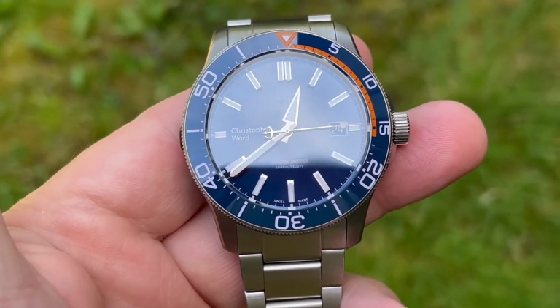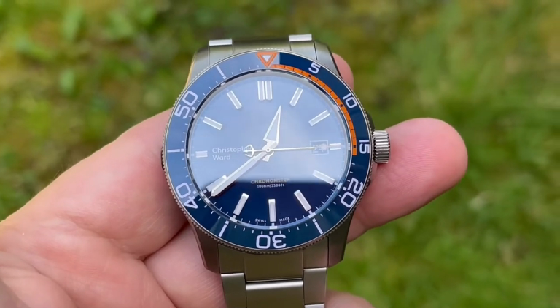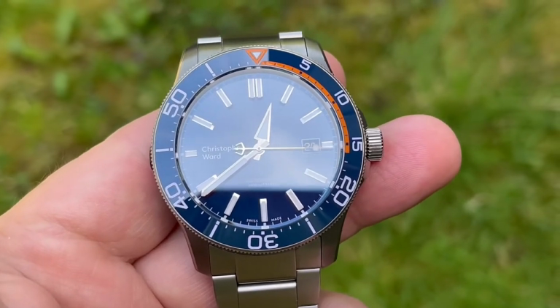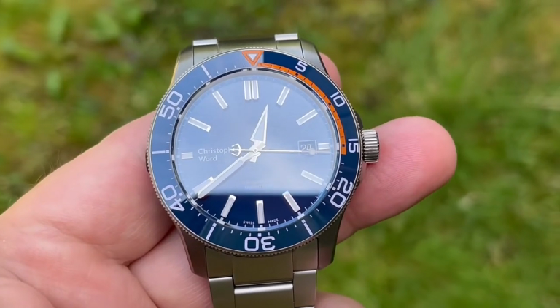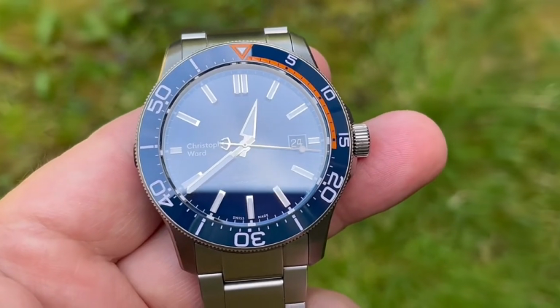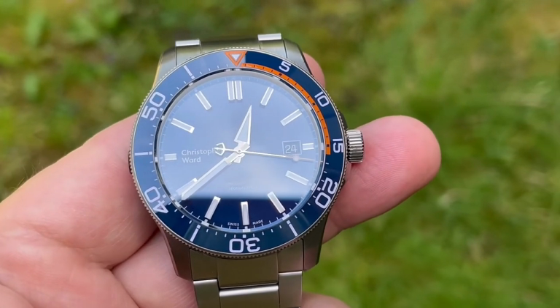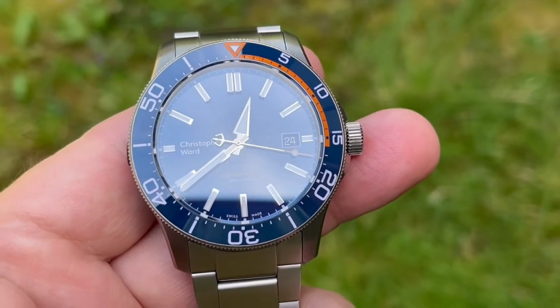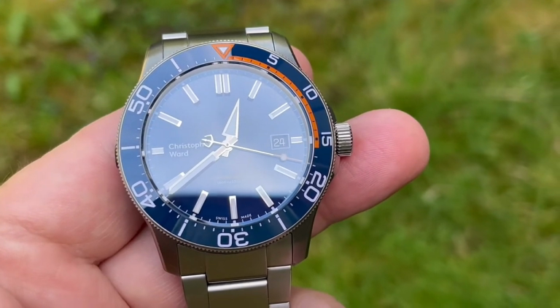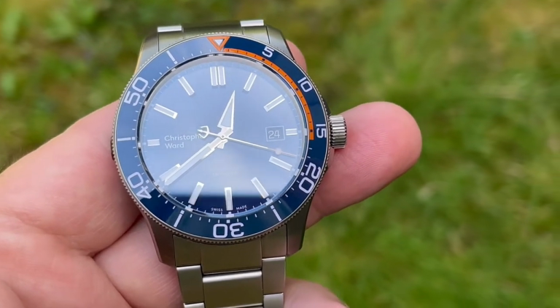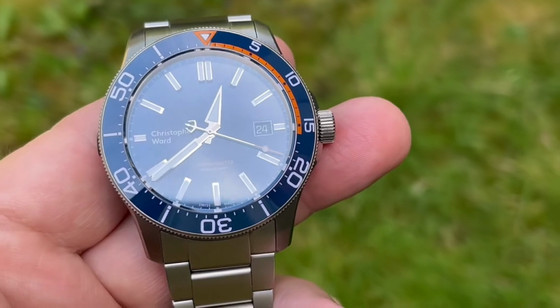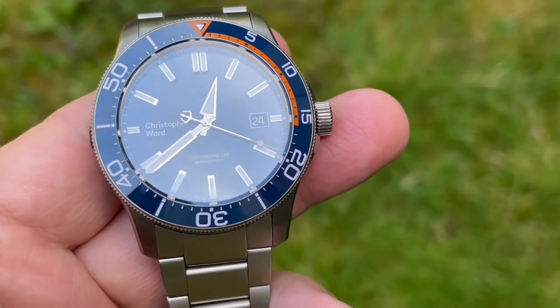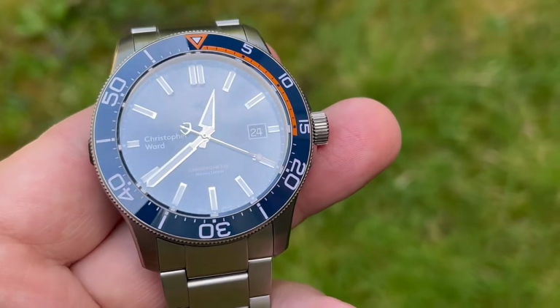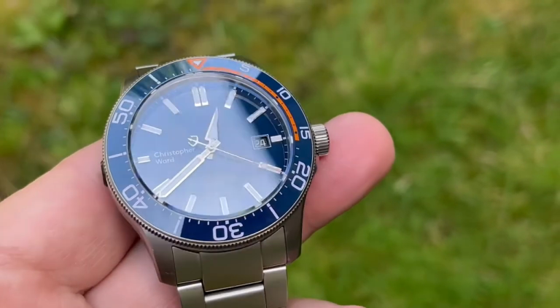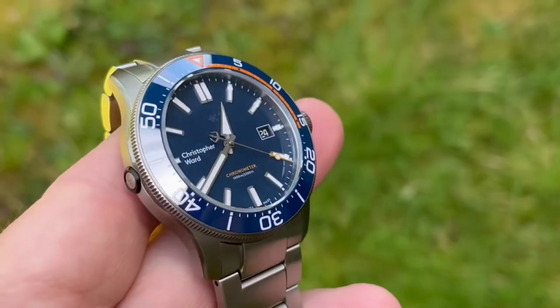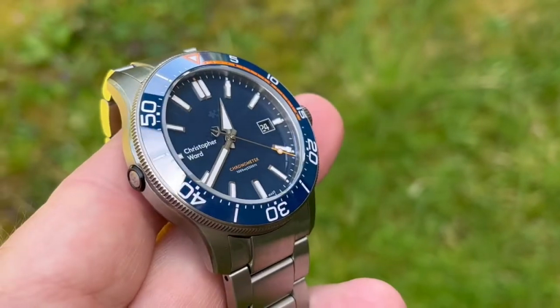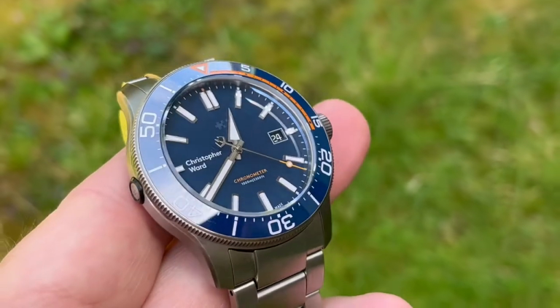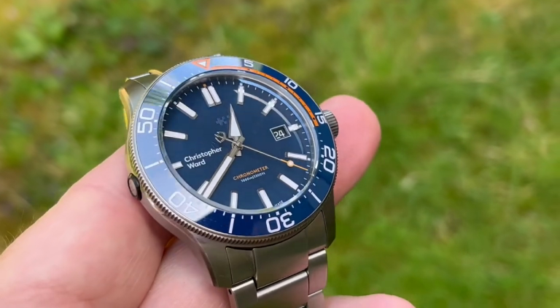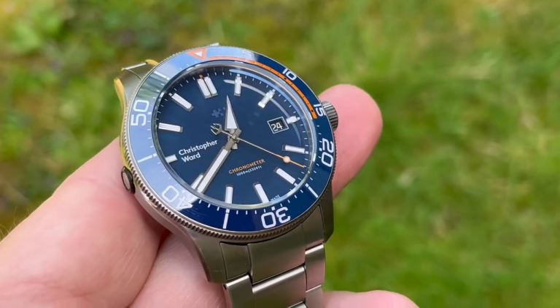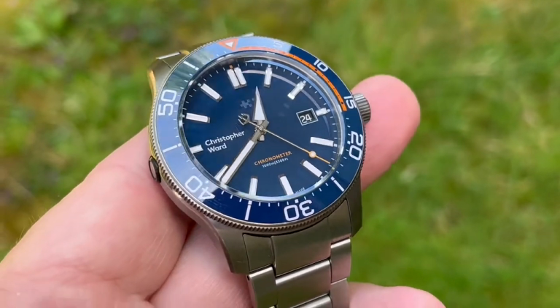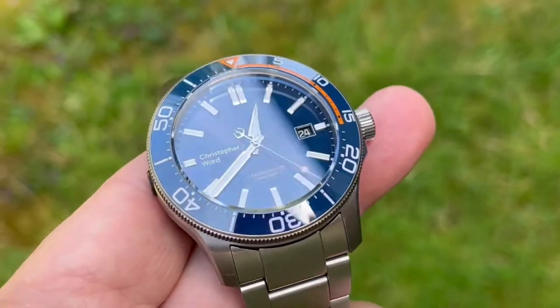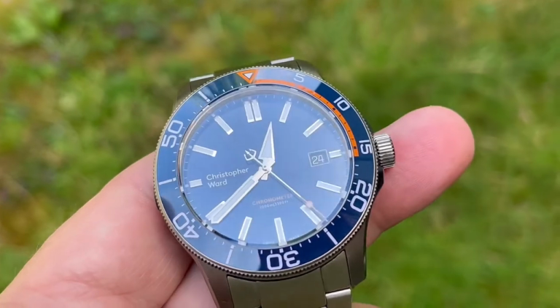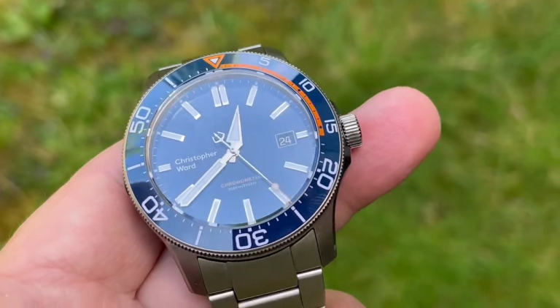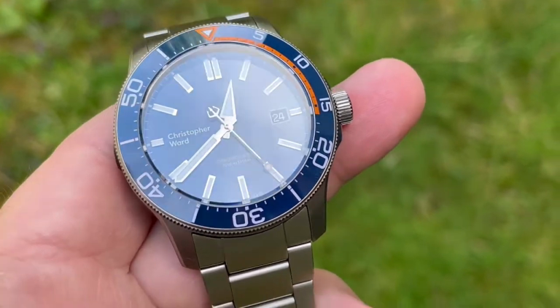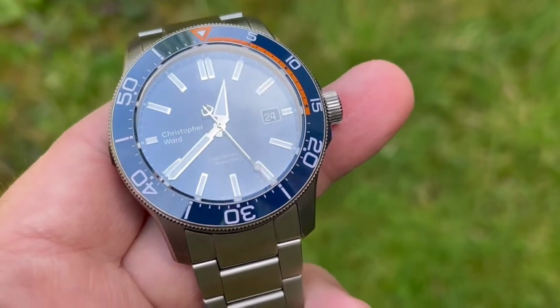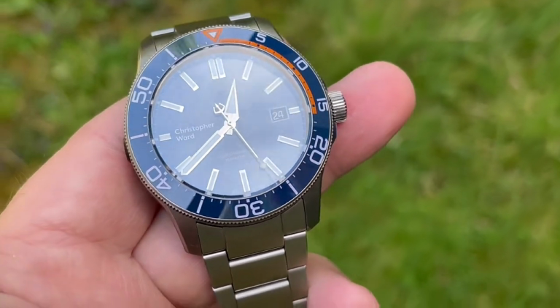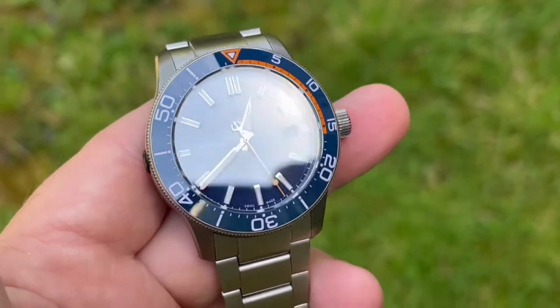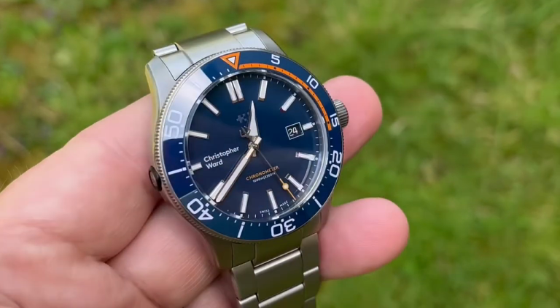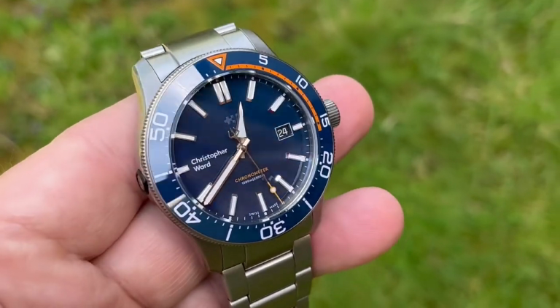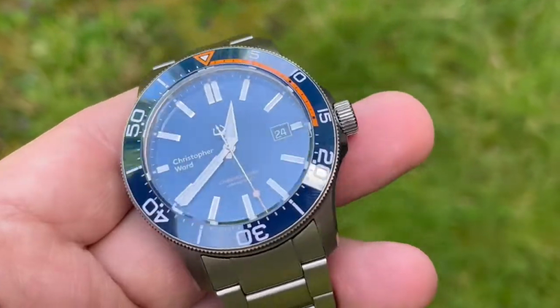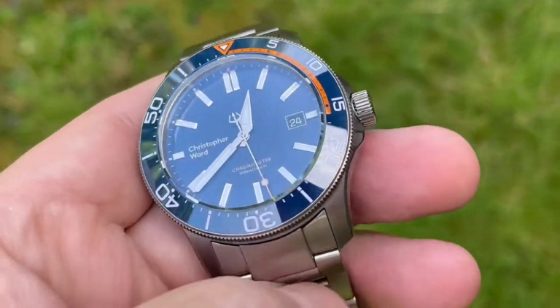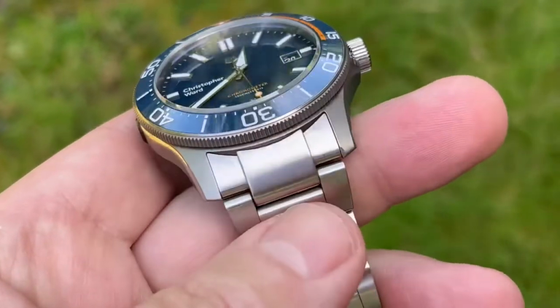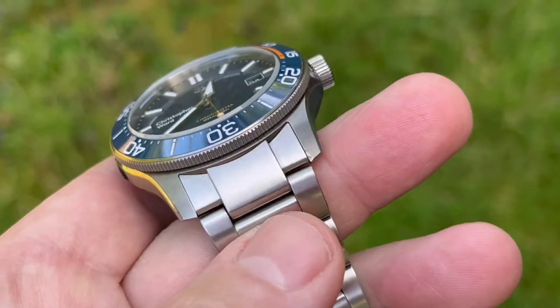Here we have my Christopher Ward C60 Elite 1000 limited edition. It's COSC certified and it's got a depth rating of 1000 meters, so you can go plenty deep with this puppy.